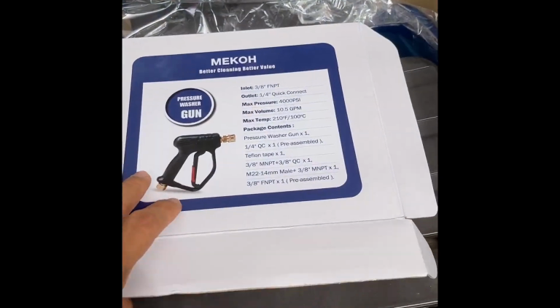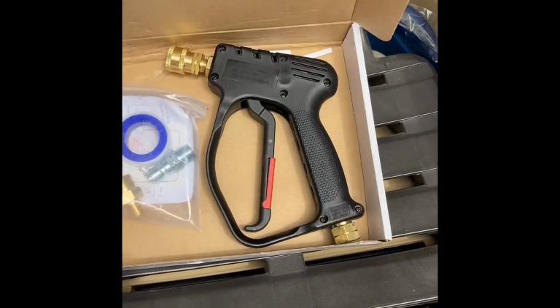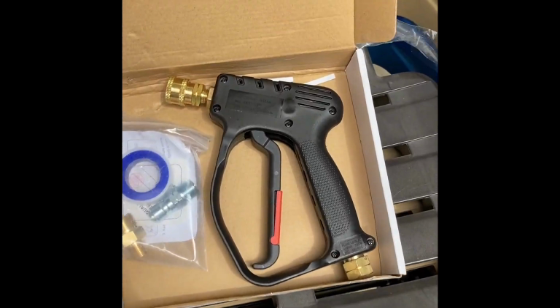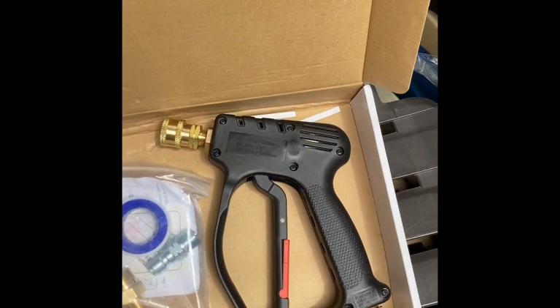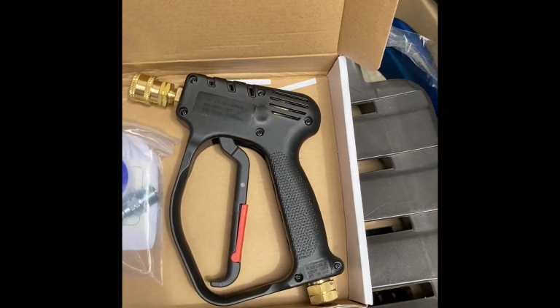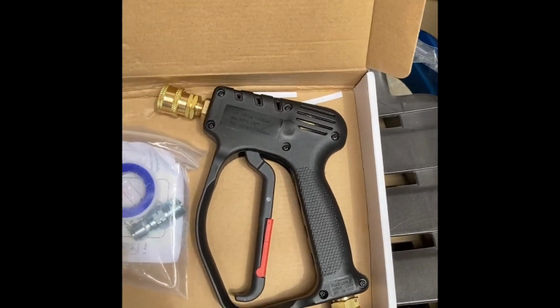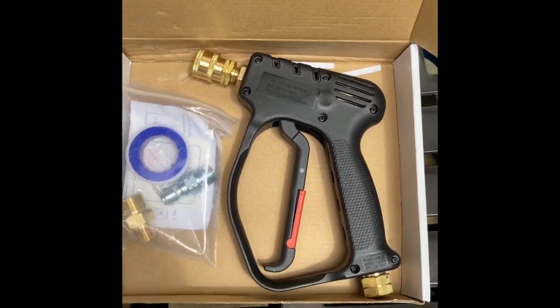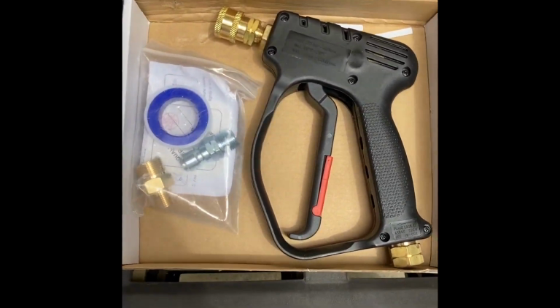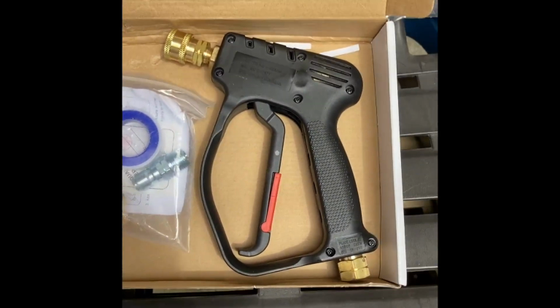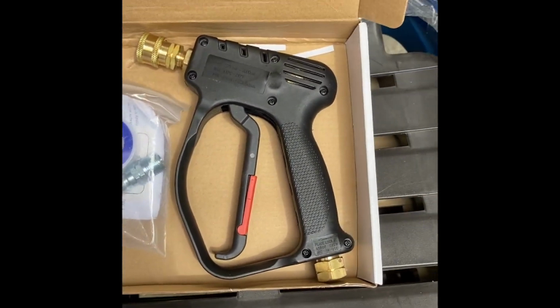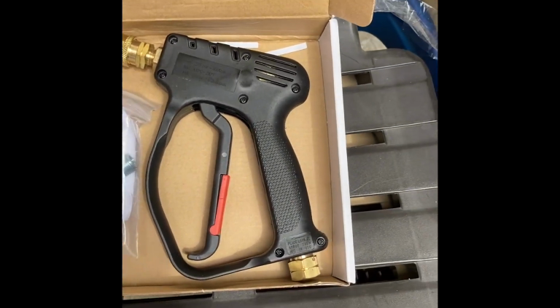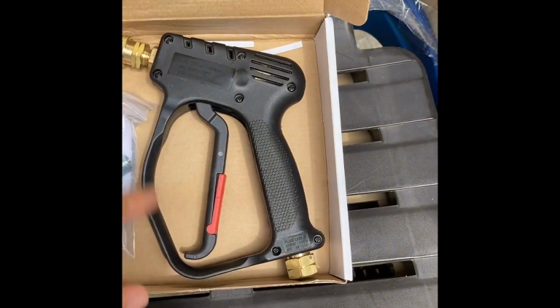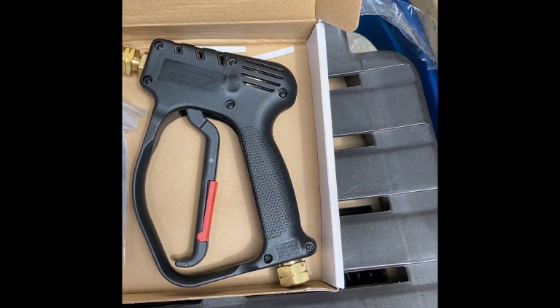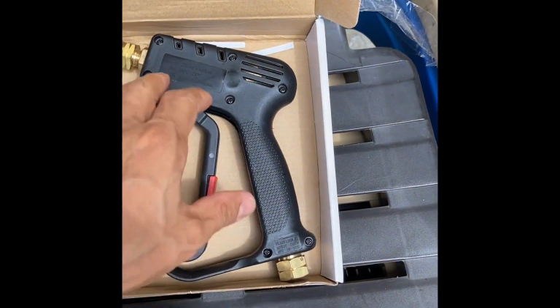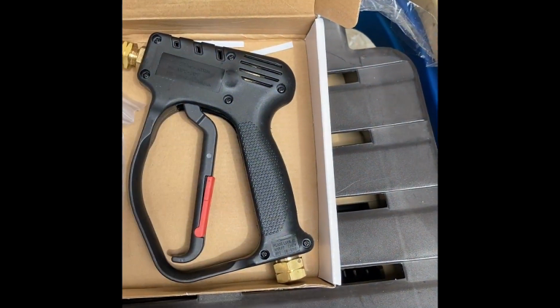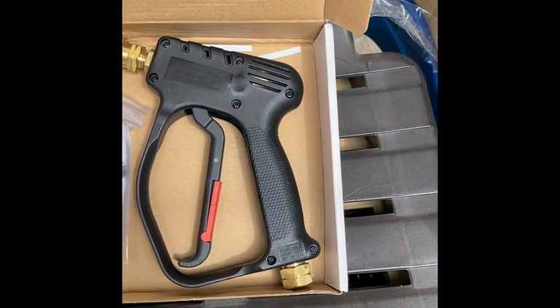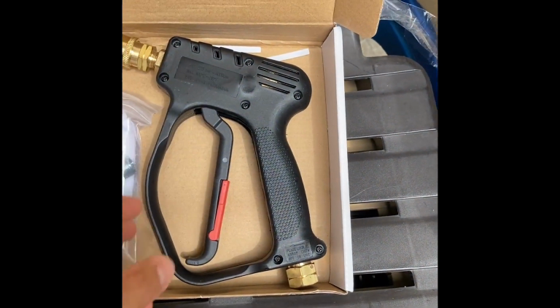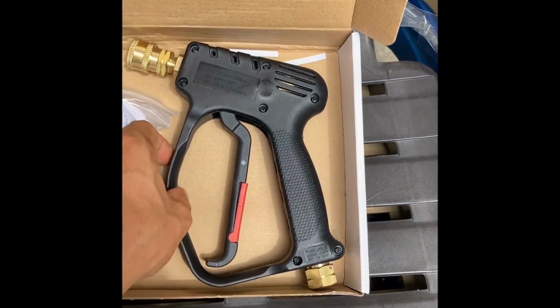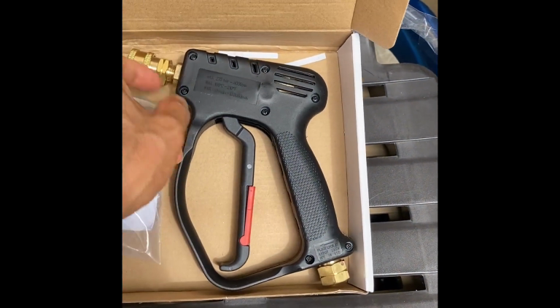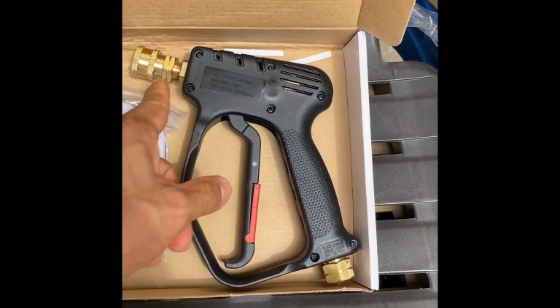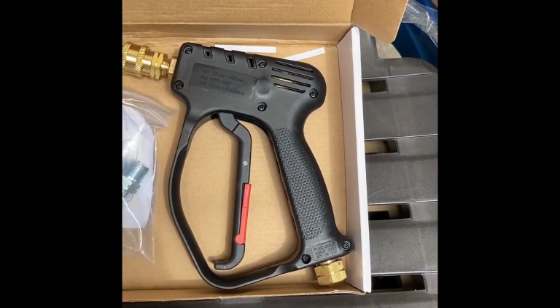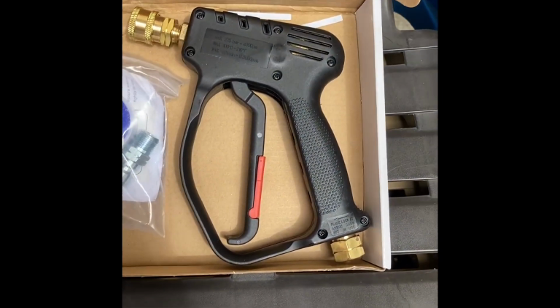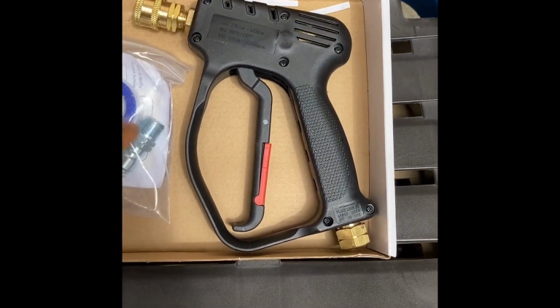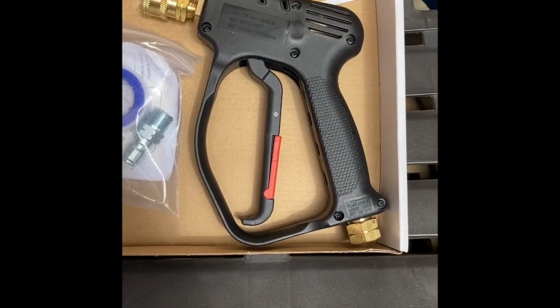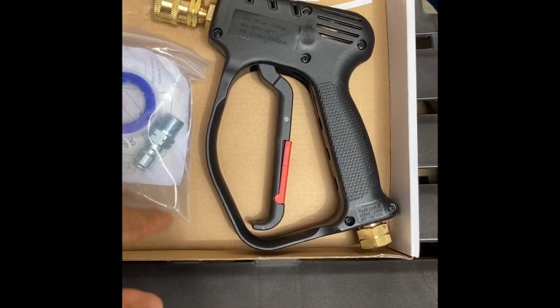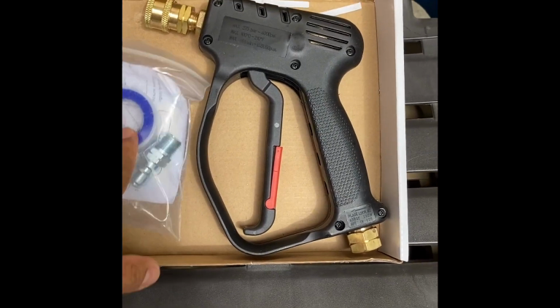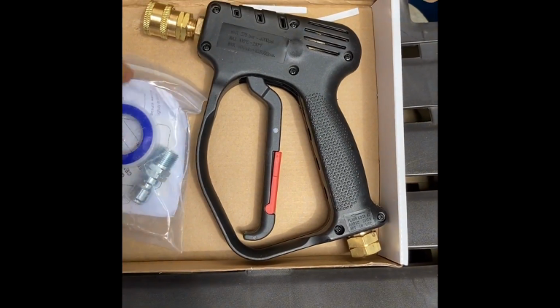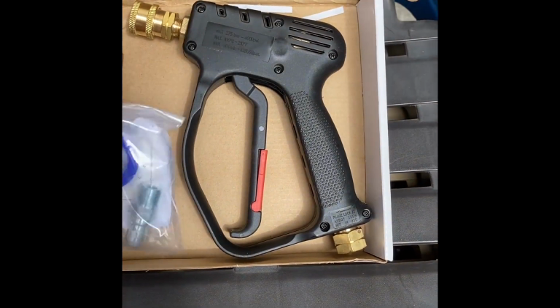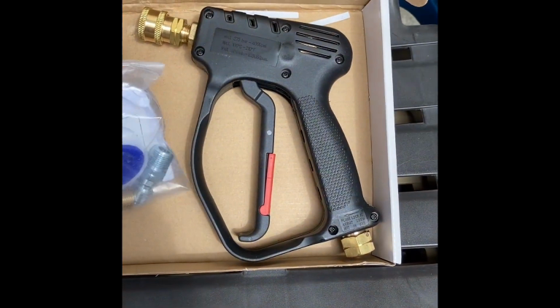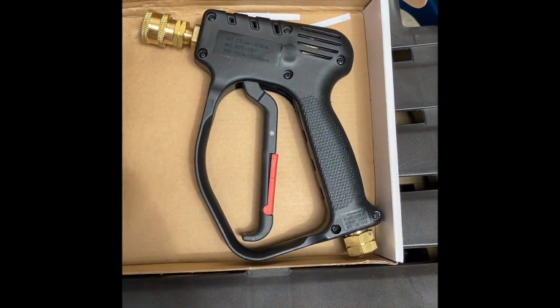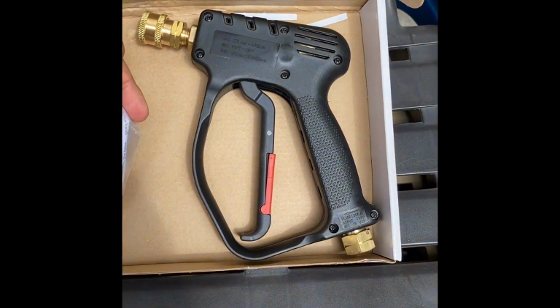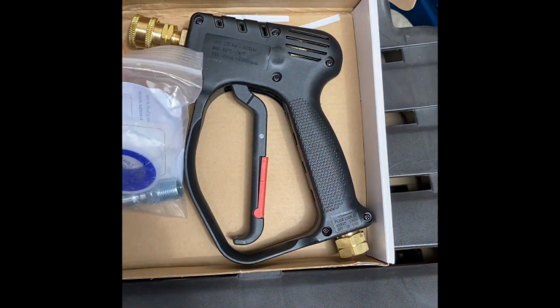So upon packaging, this is what we get. We get the pressure washer gun, which is a short throw, and we get the additional connectors along with some Teflon to go along with it.